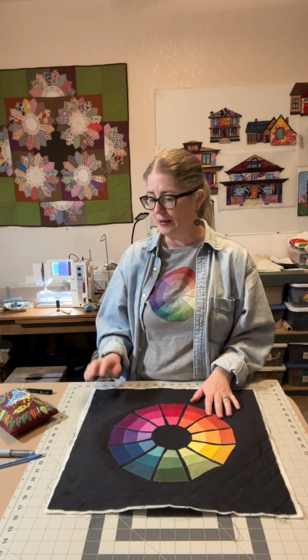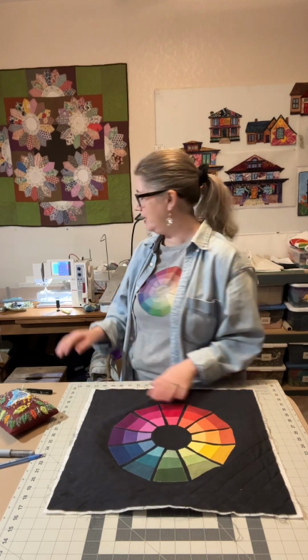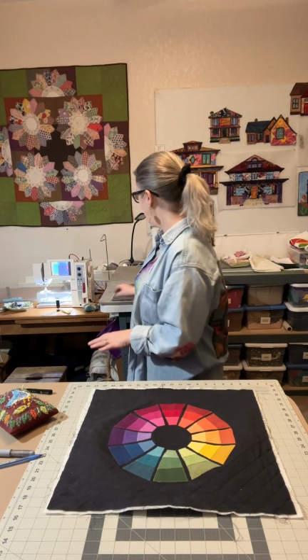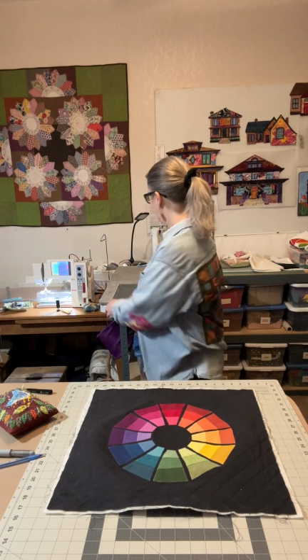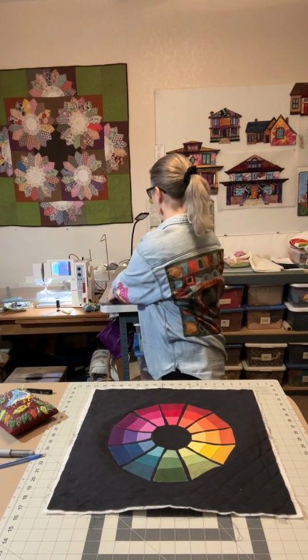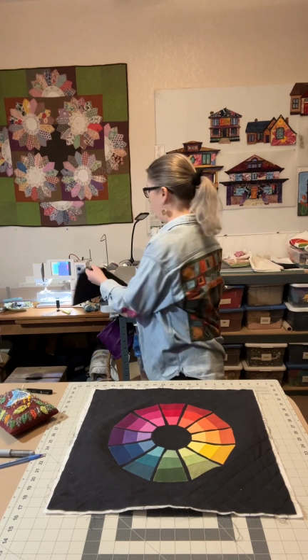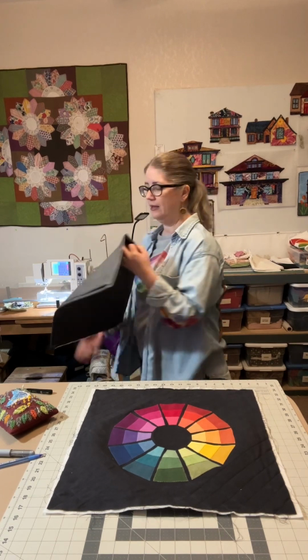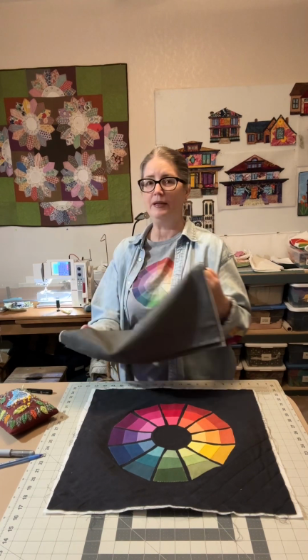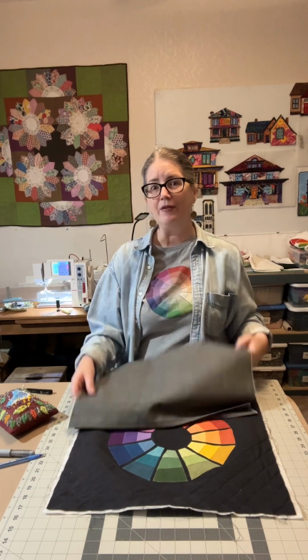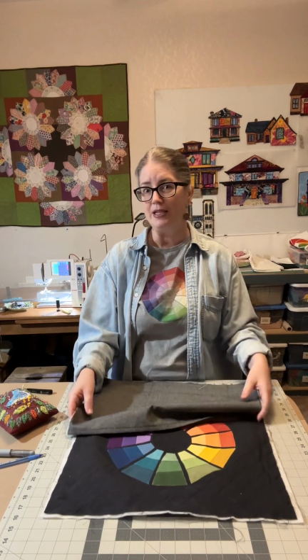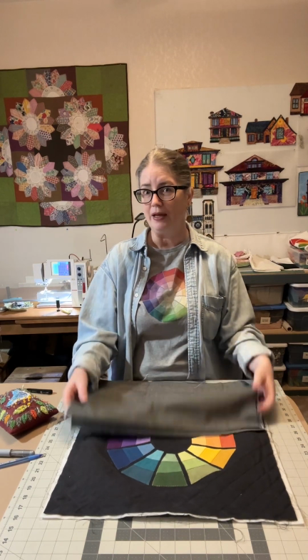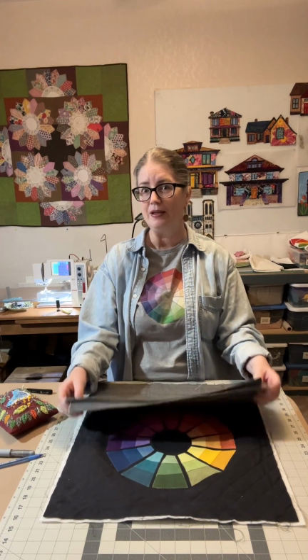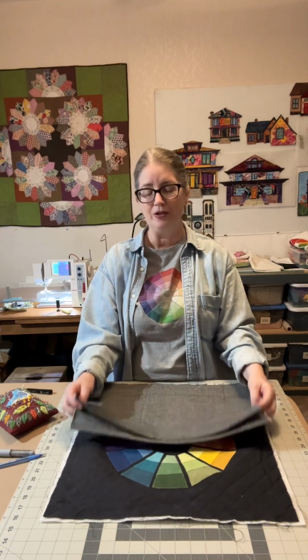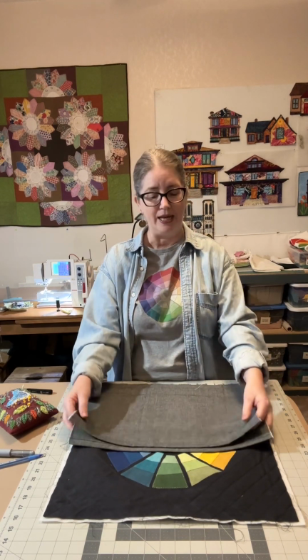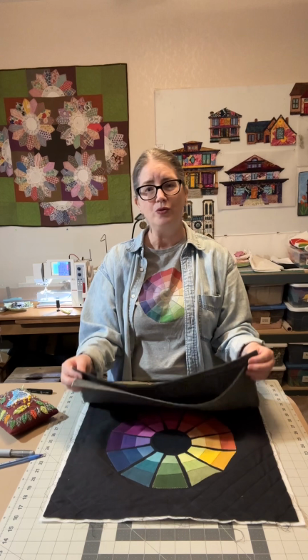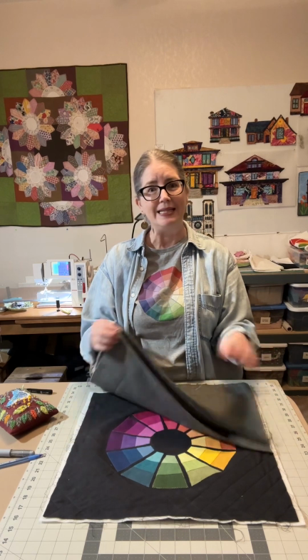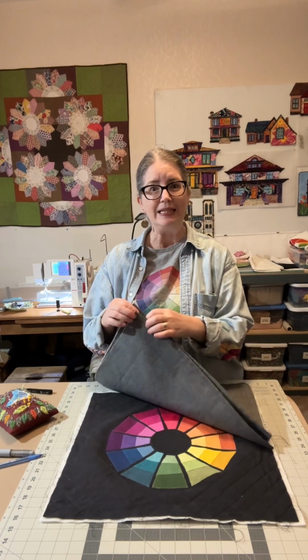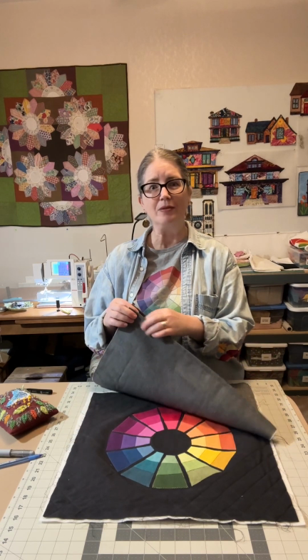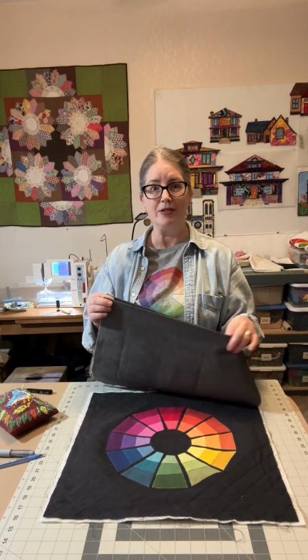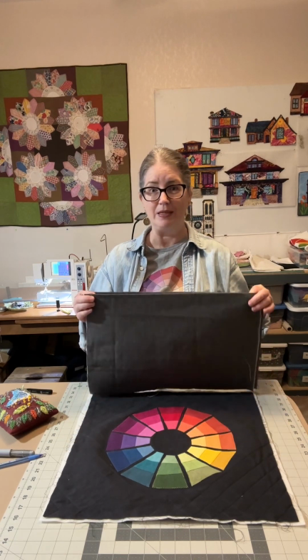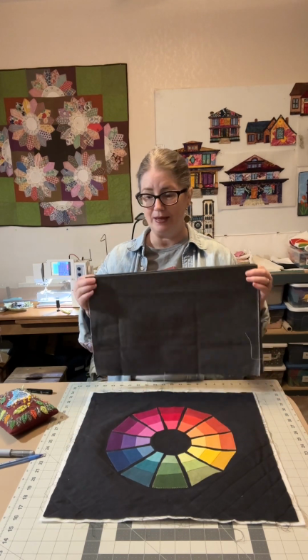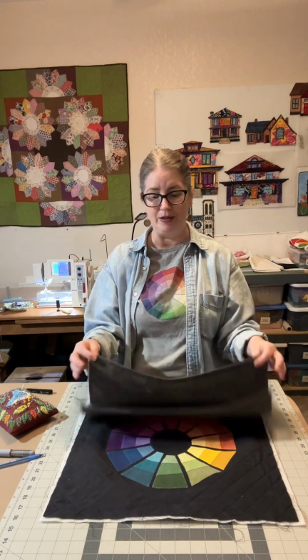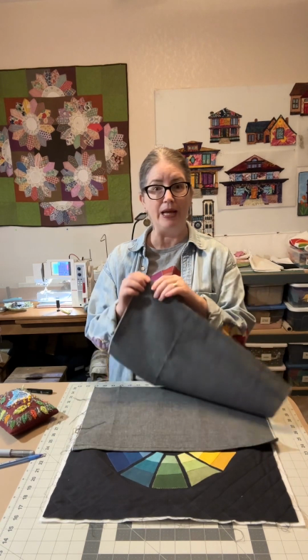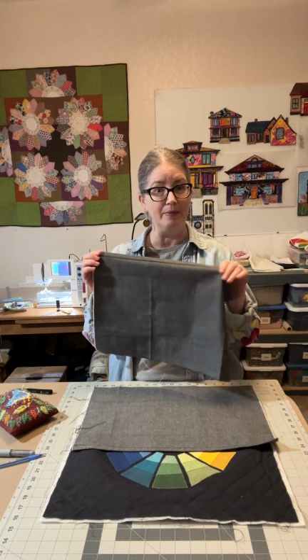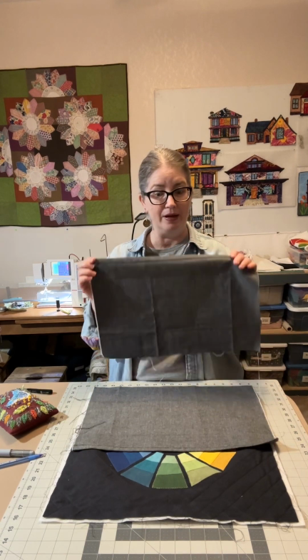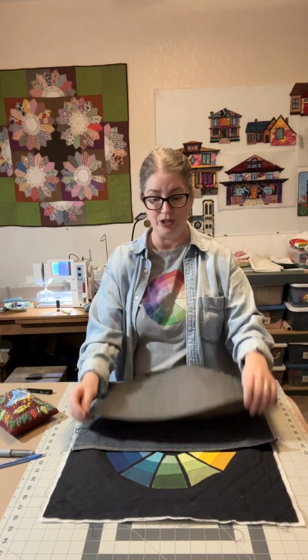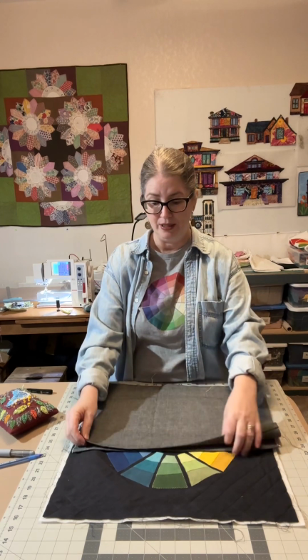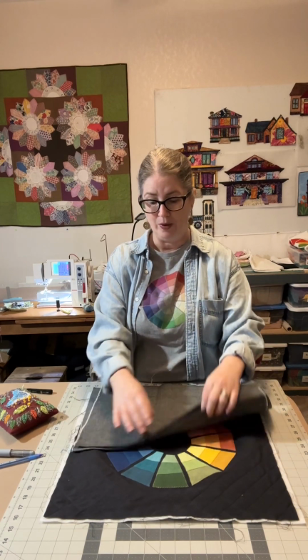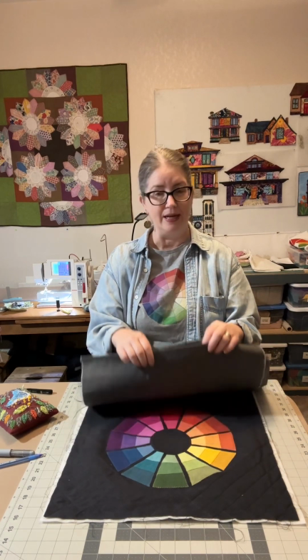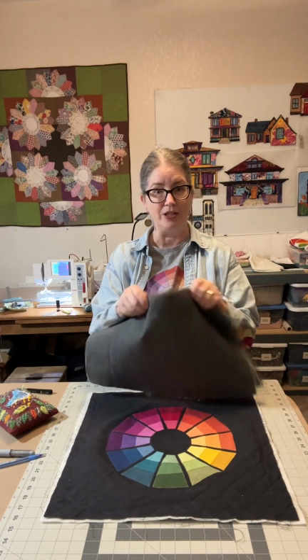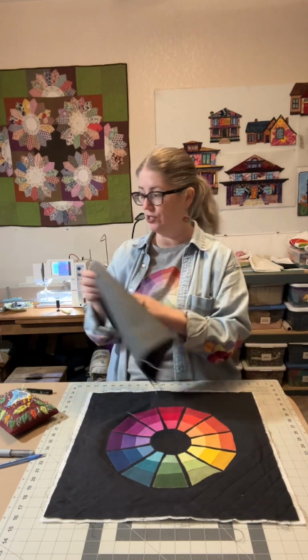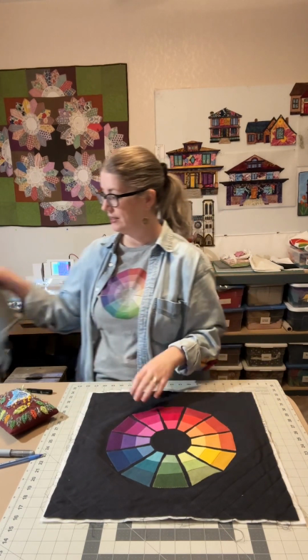You're going to need two pieces of backing fabric. For an 18 inch block, you're going to need two 18 inch by 13 inch pieces. Then you're going to put a hem on one side of each of the 18 inch pieces.